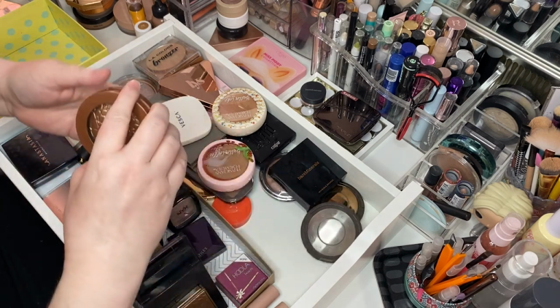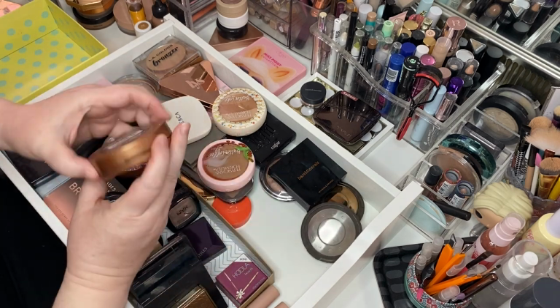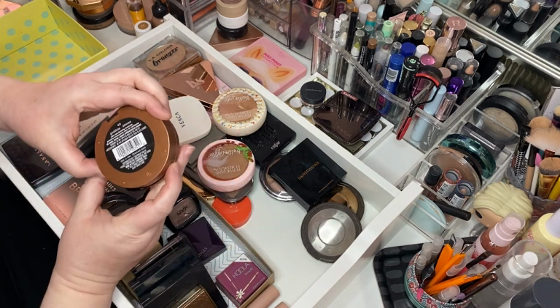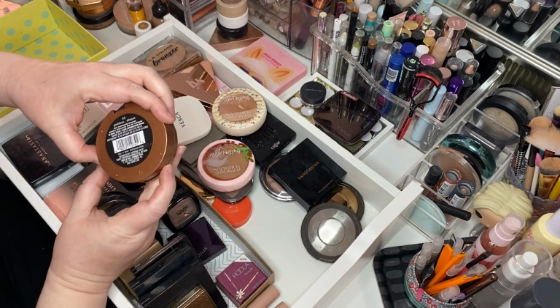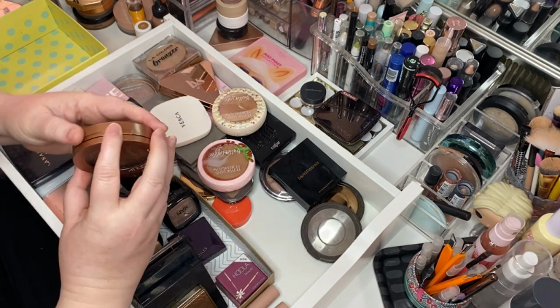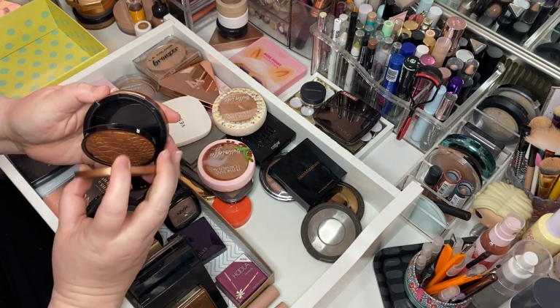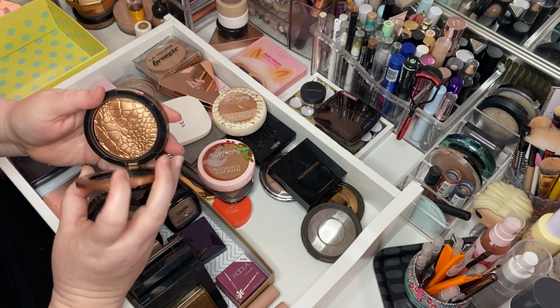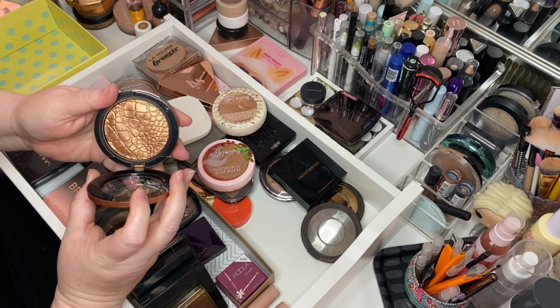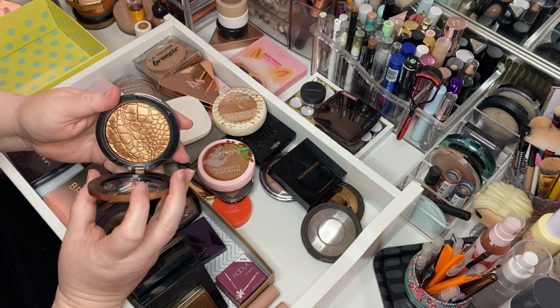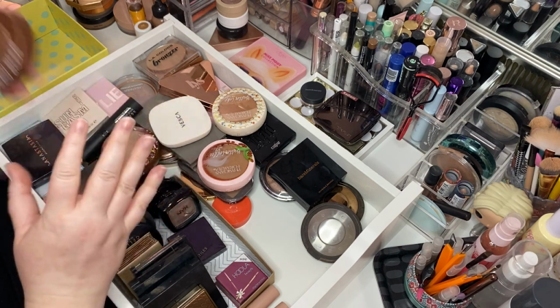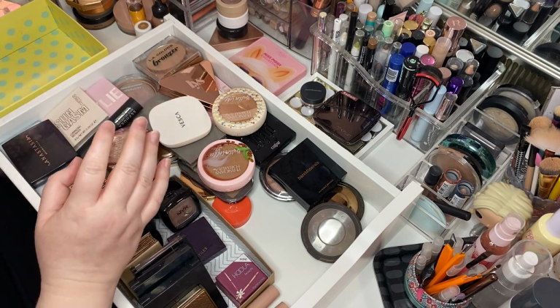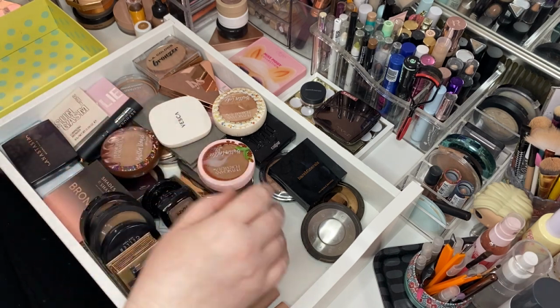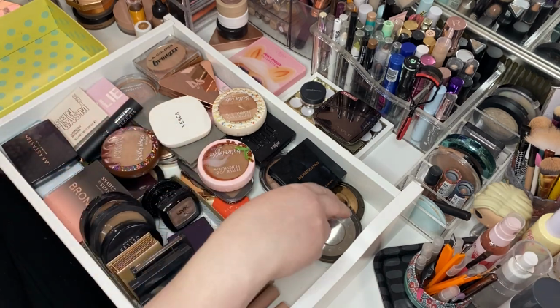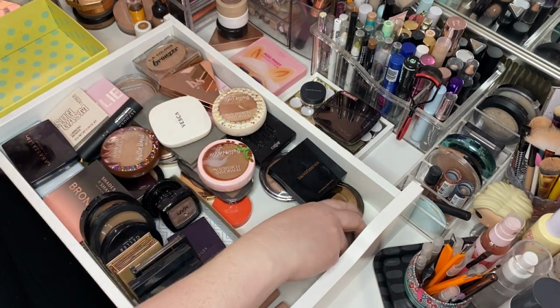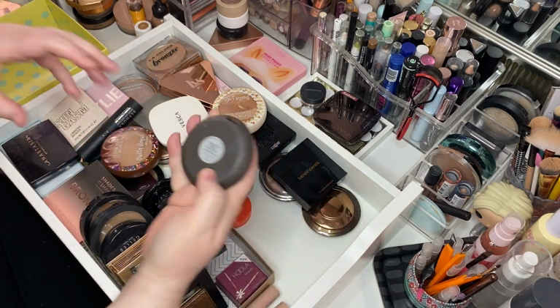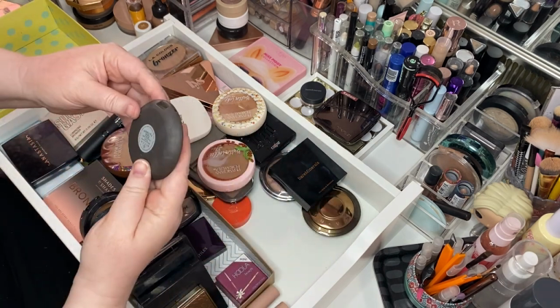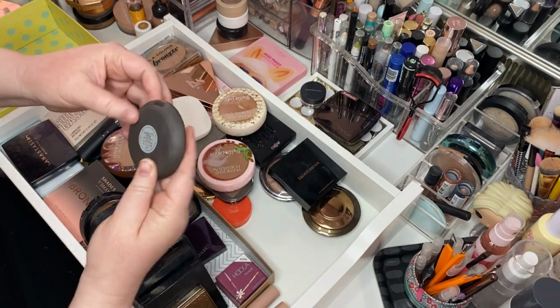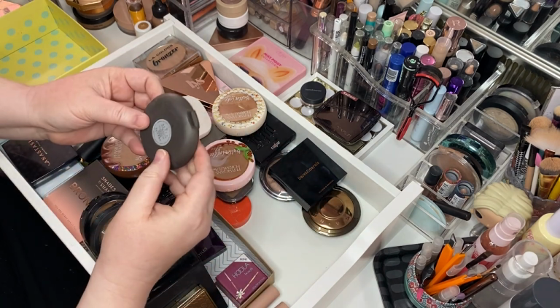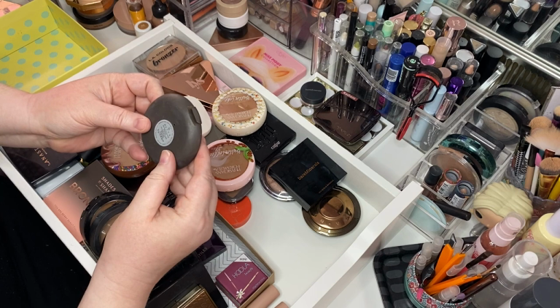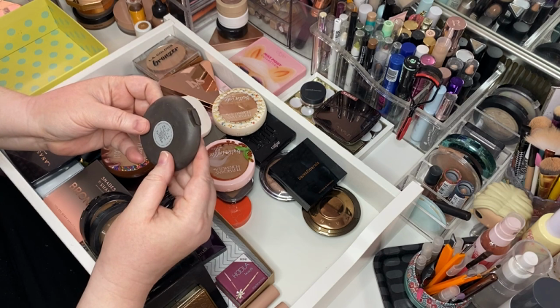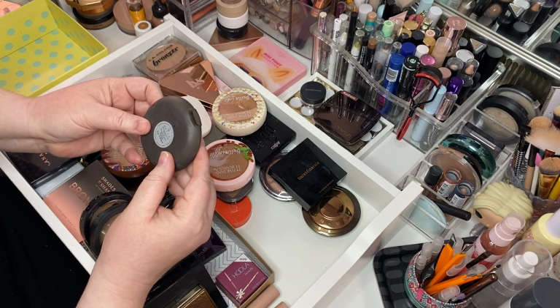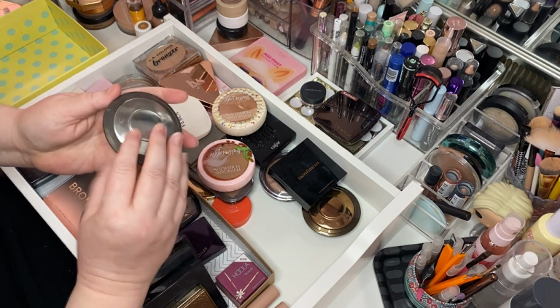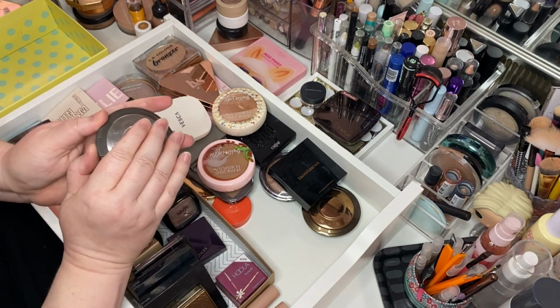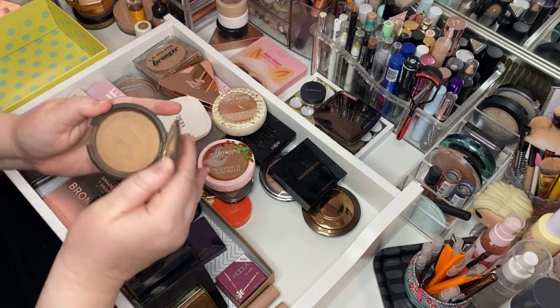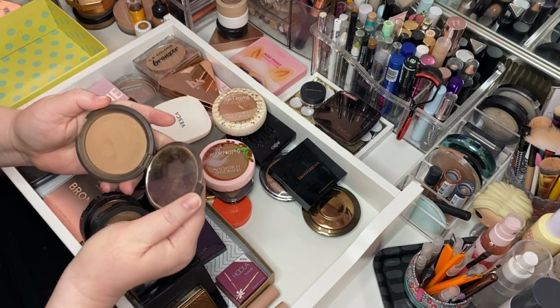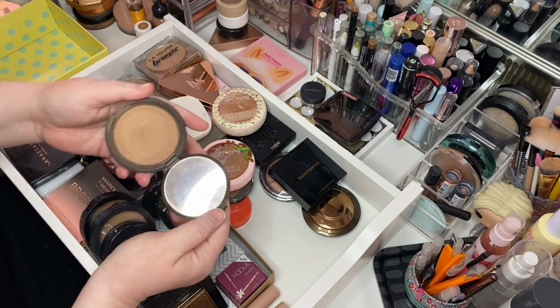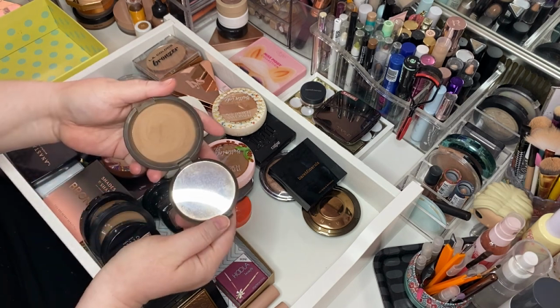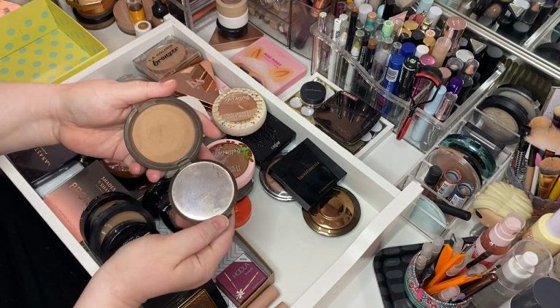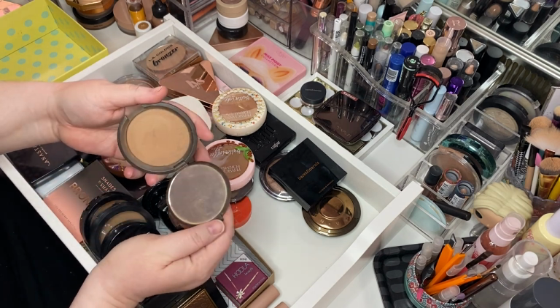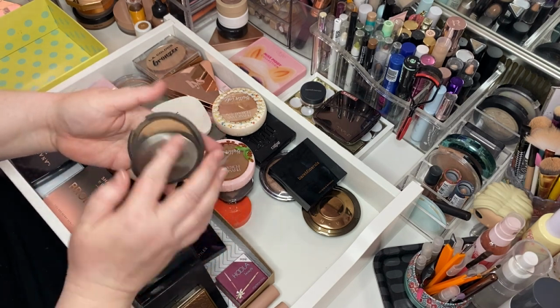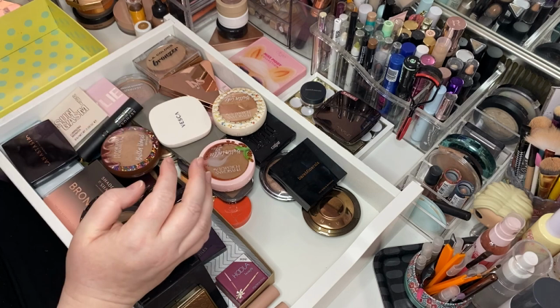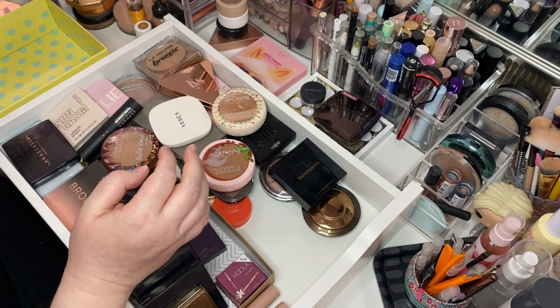Sonia Kashuk Goddess — it's beautiful. Look at that. Stunning. This is the Becca Mineral Bronzing Powder — used her quite a bit, you can see she's beat up. We'll take her.